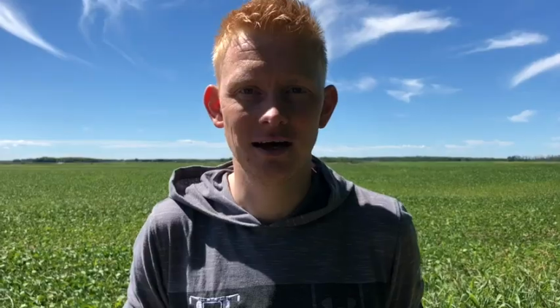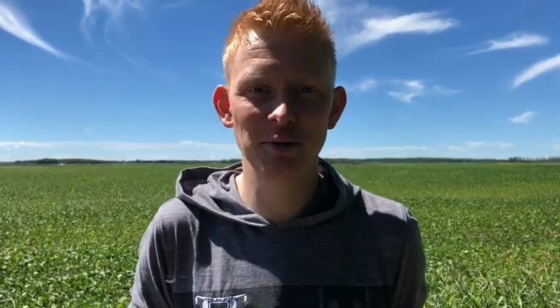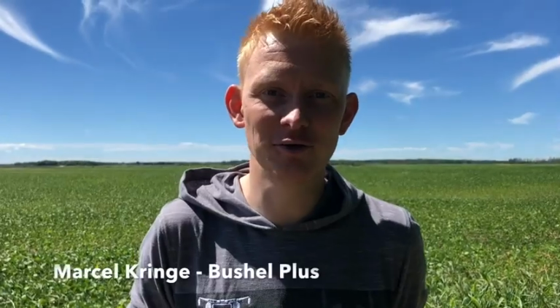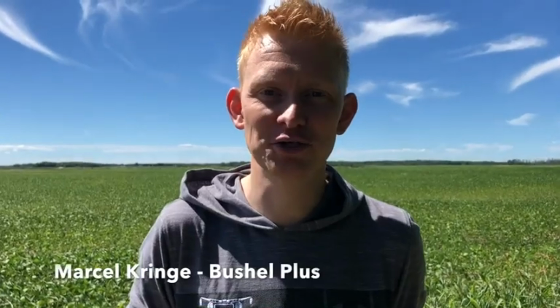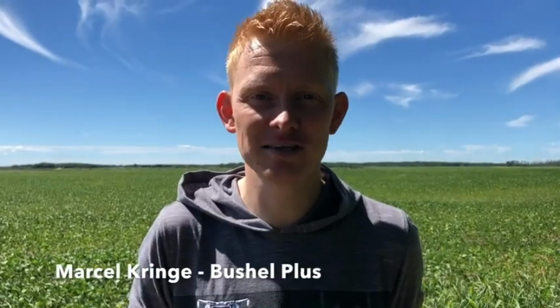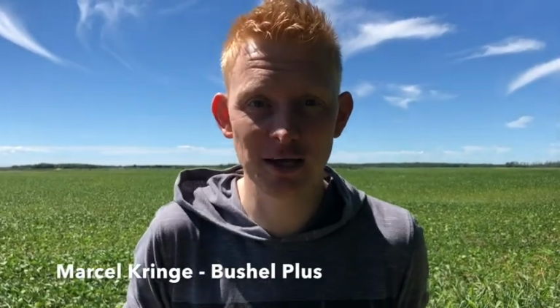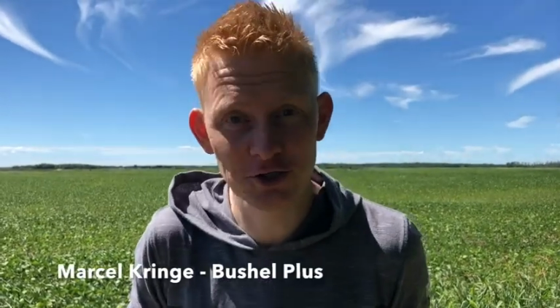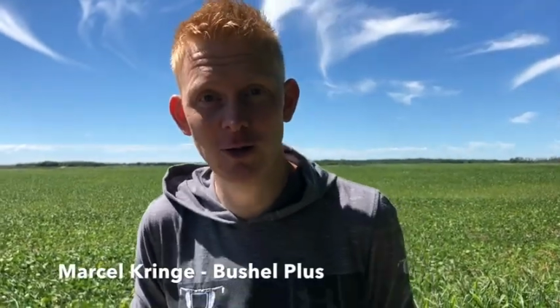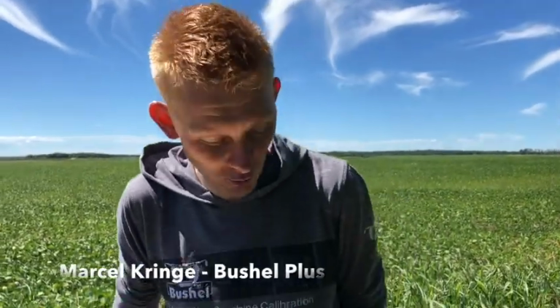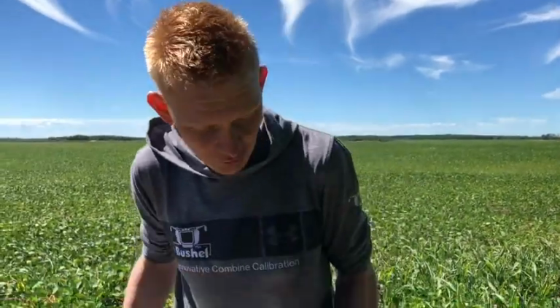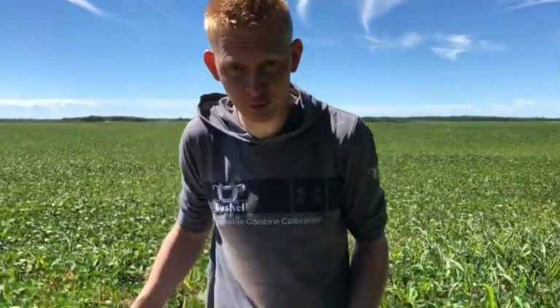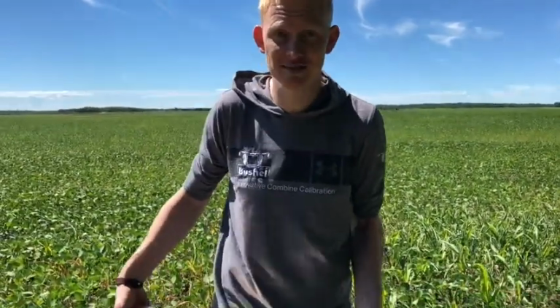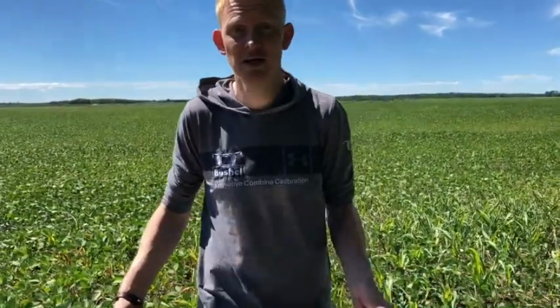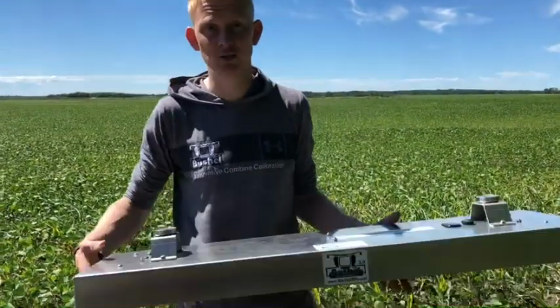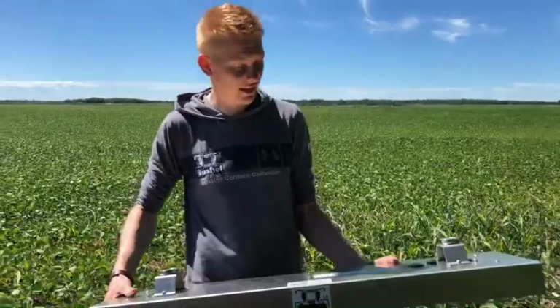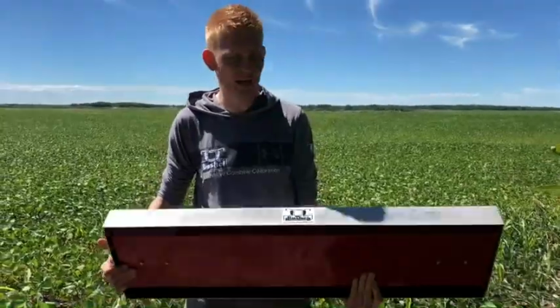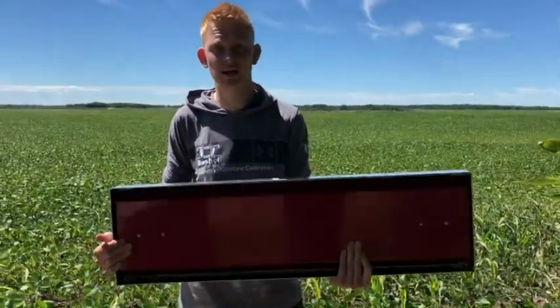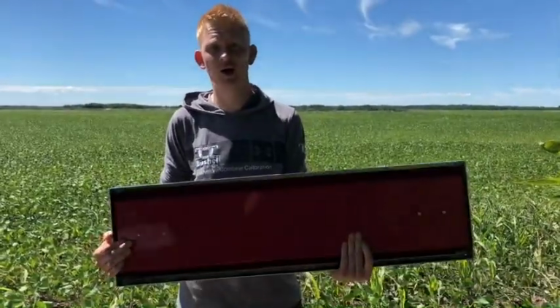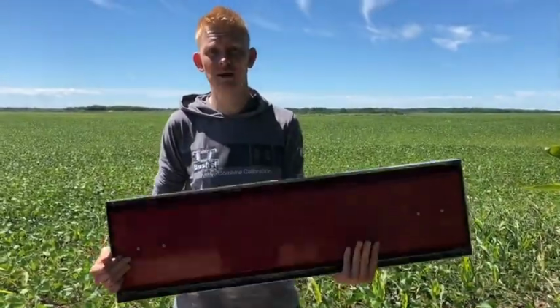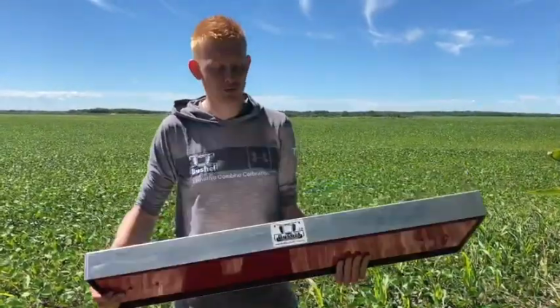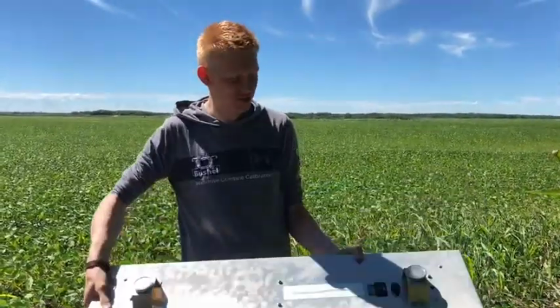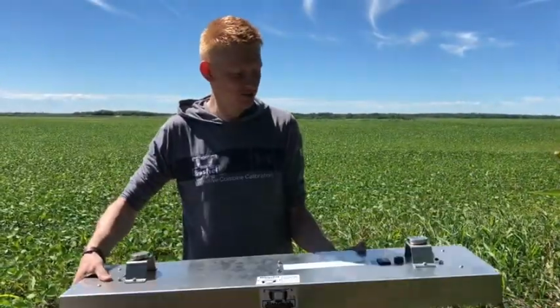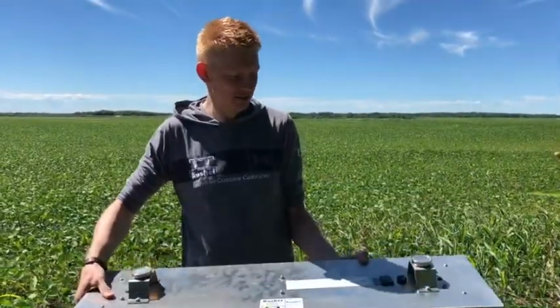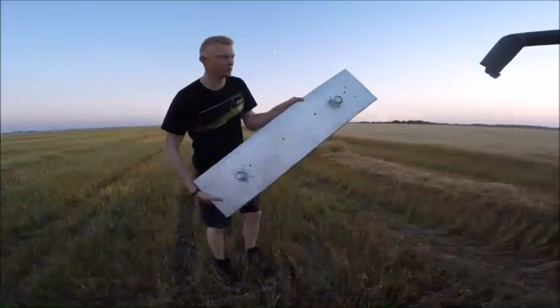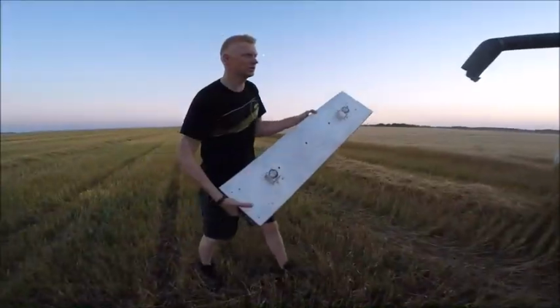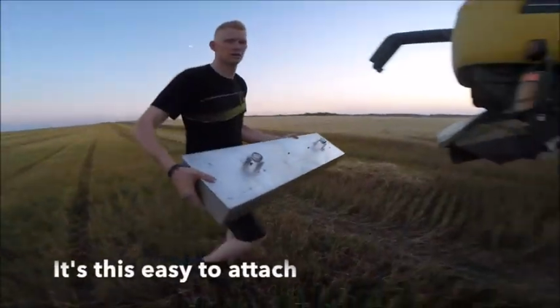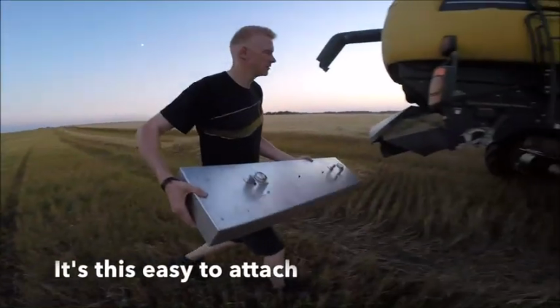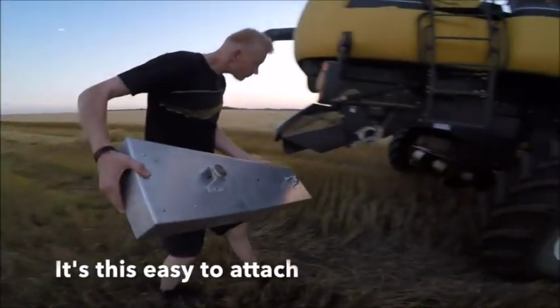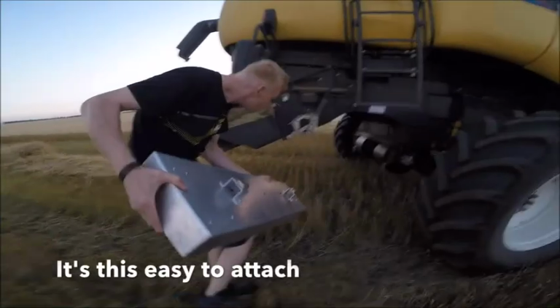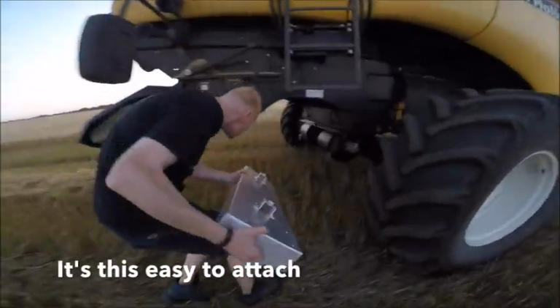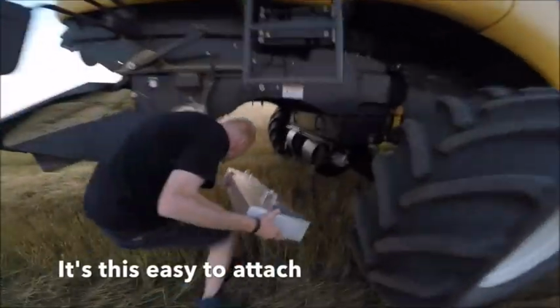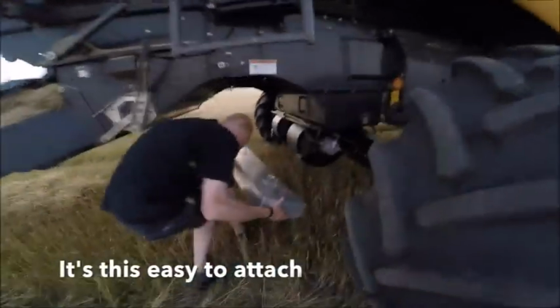Hi, I'm Marcel from Buscher Plus, and today we're going to show you our remote control drop pen system that you can attach to any kind of combine within just two seconds and move it around from one combine to the other in the same way.